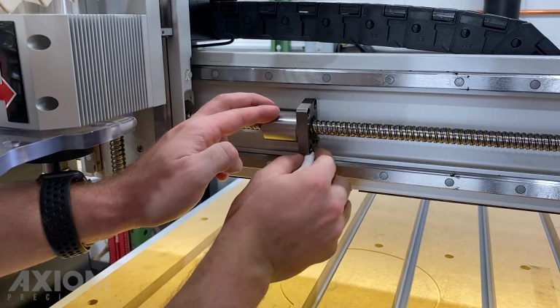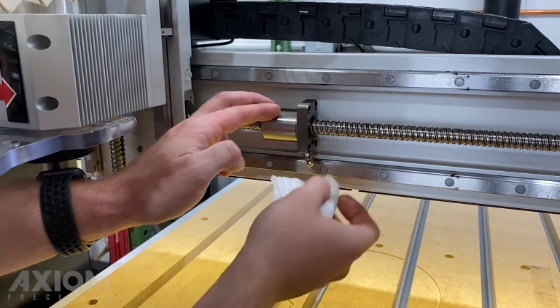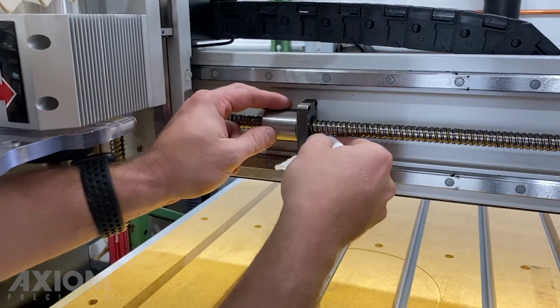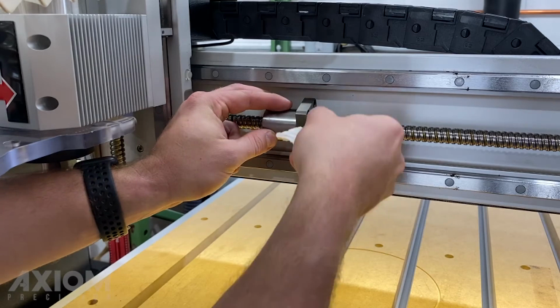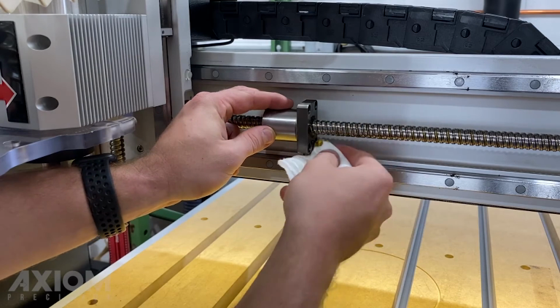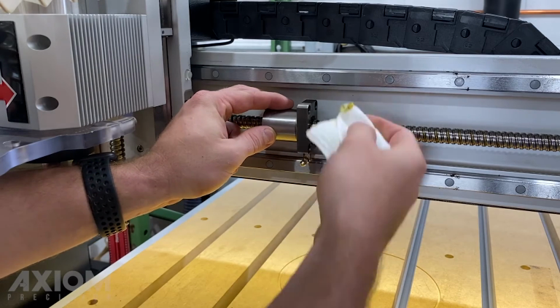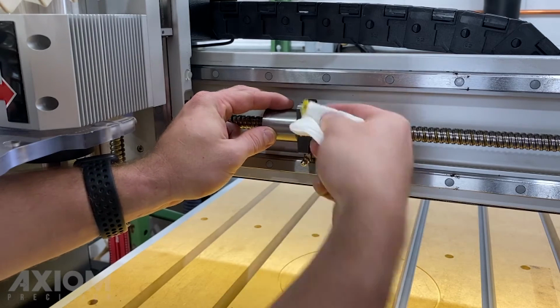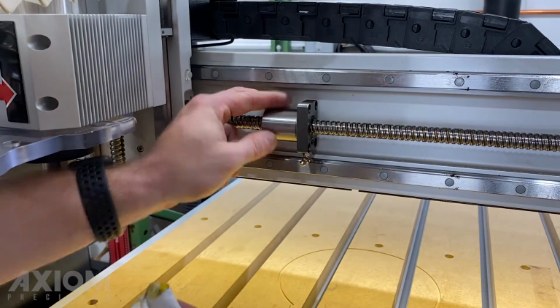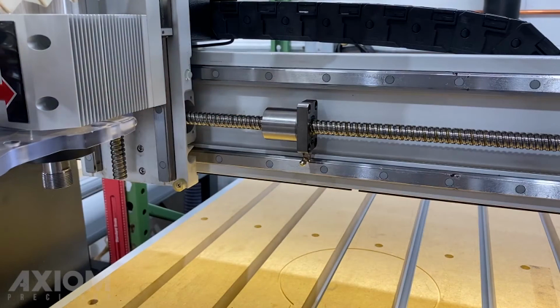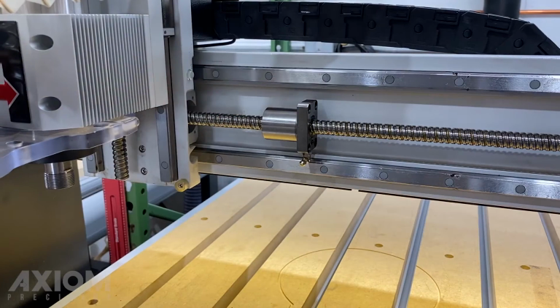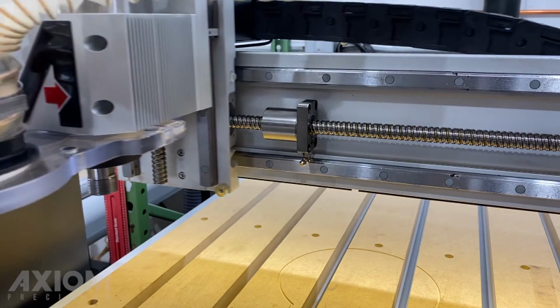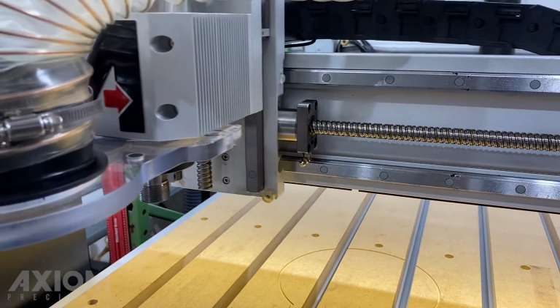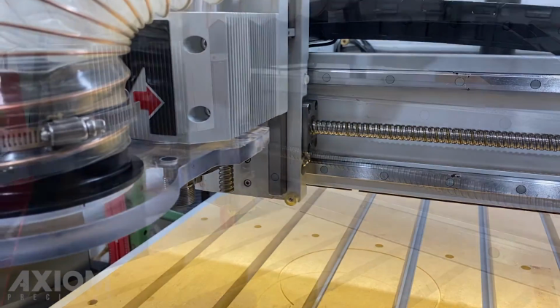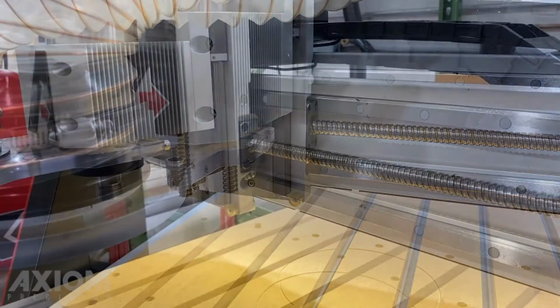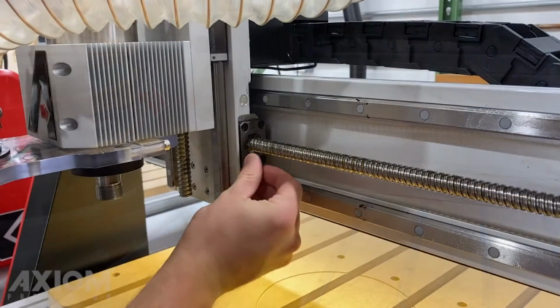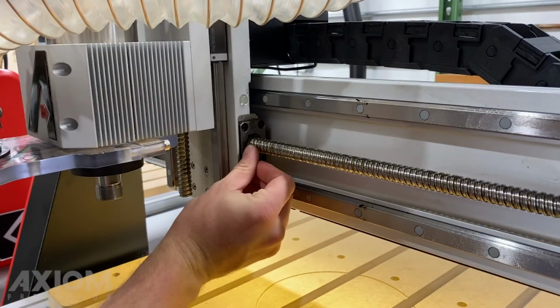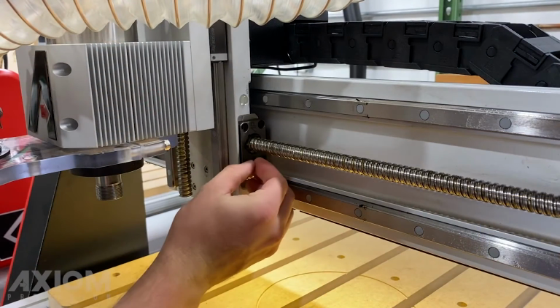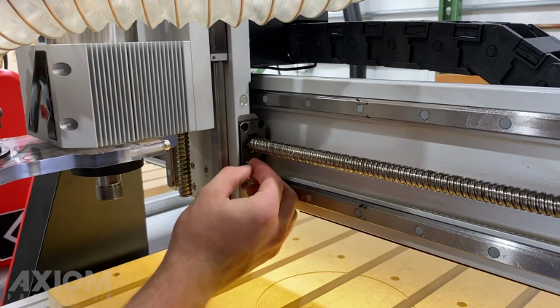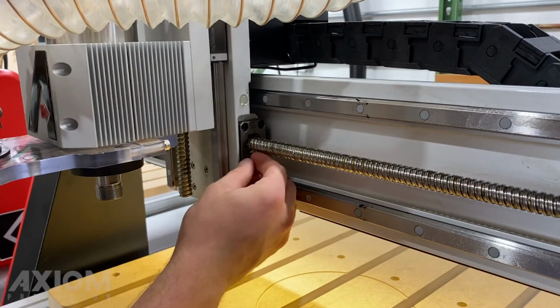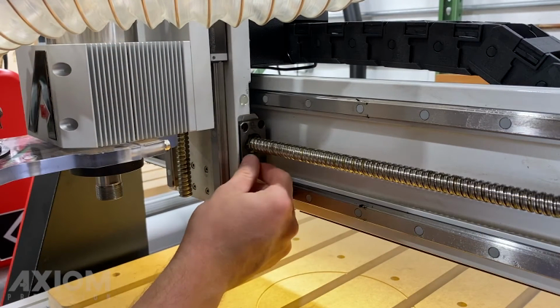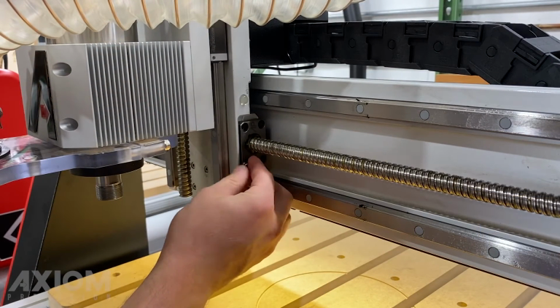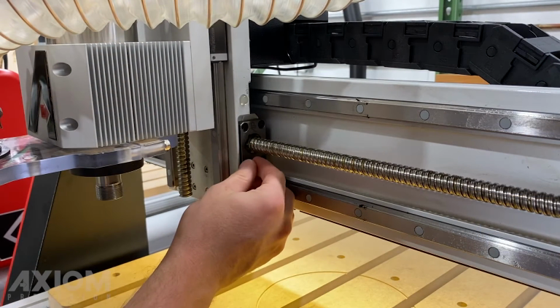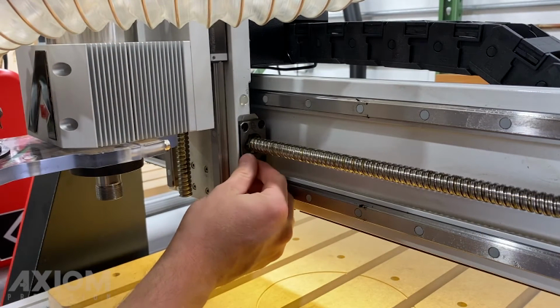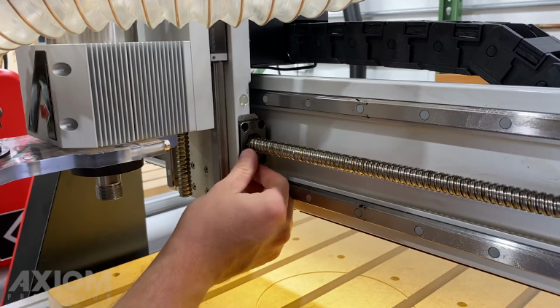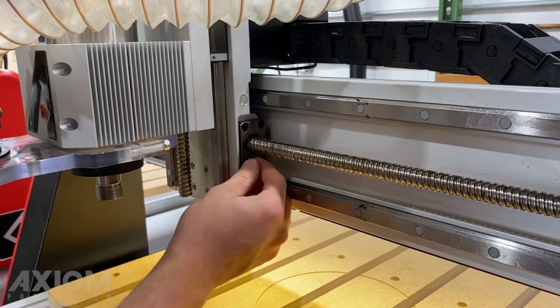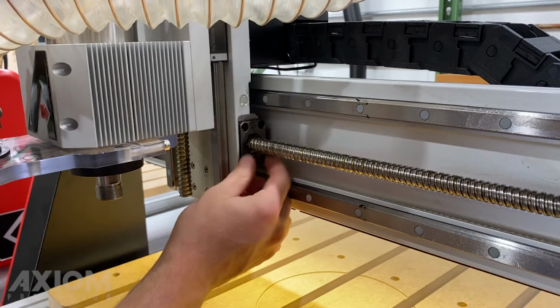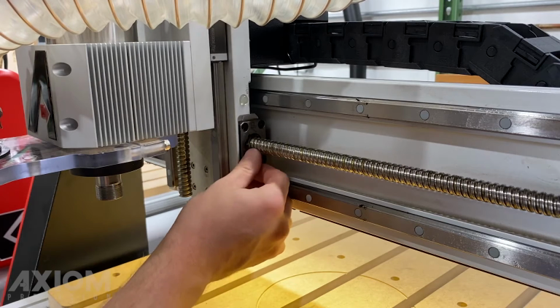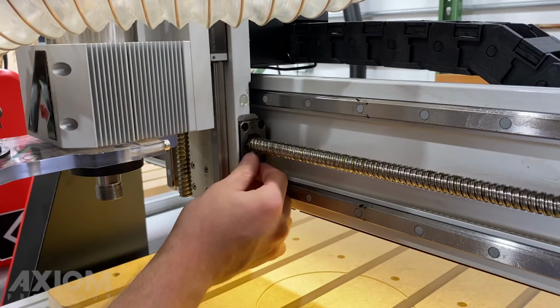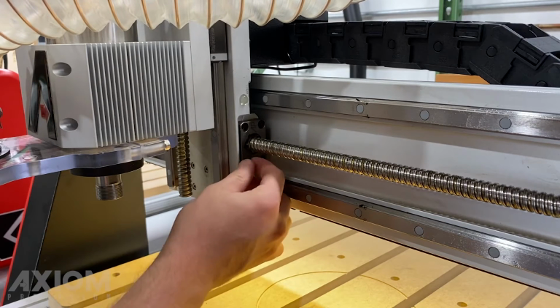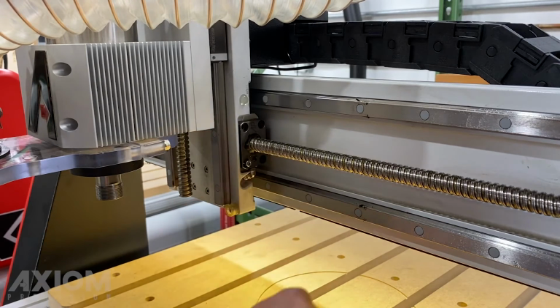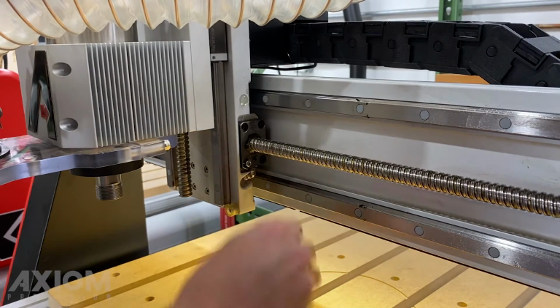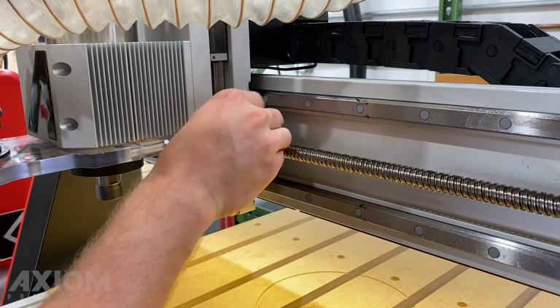After cleaning off any excess grease we can go ahead and slide the spindle assembly back in place. At this point we're going to reinsert those four cap screws holding the ball nut assembly in place. We're just going to snug these up — we're not going to tighten them just yet.